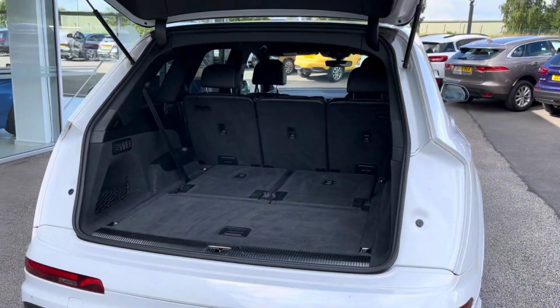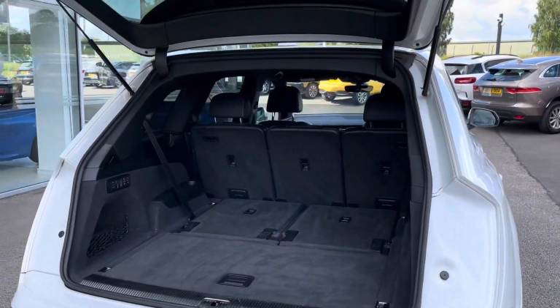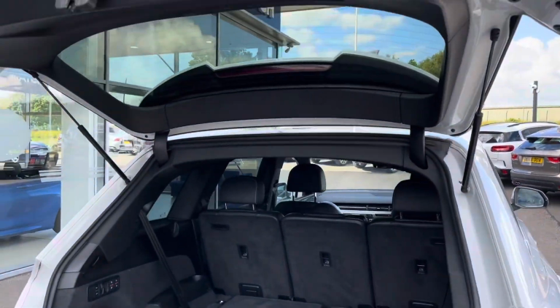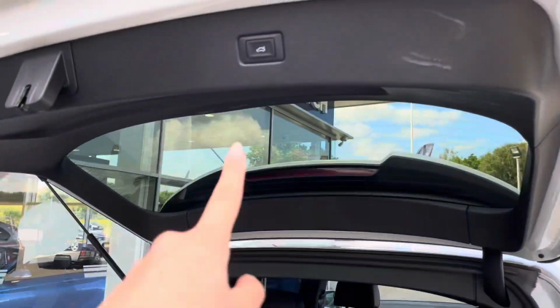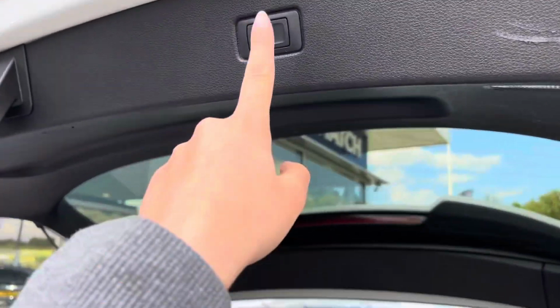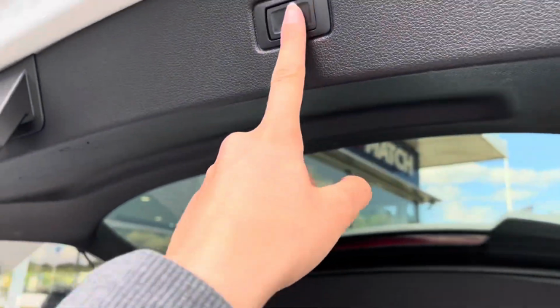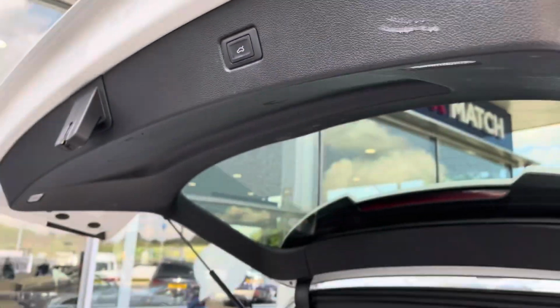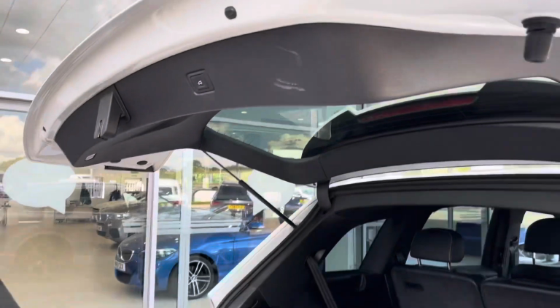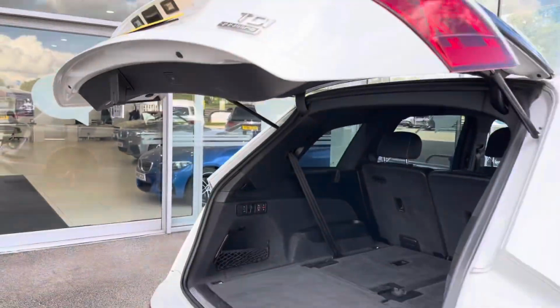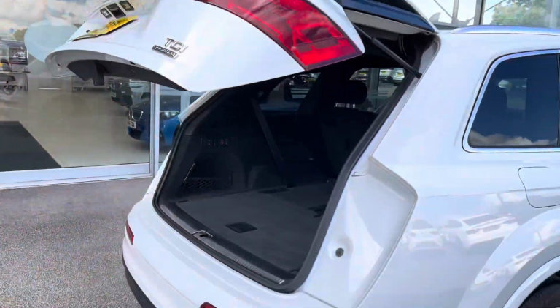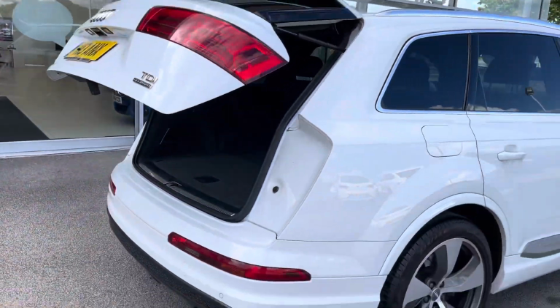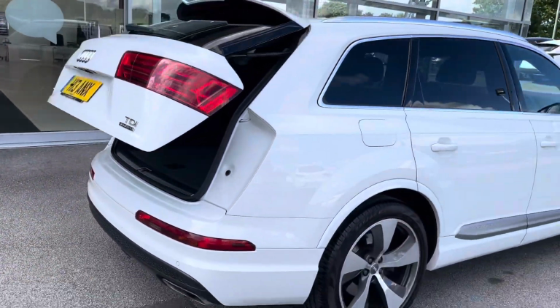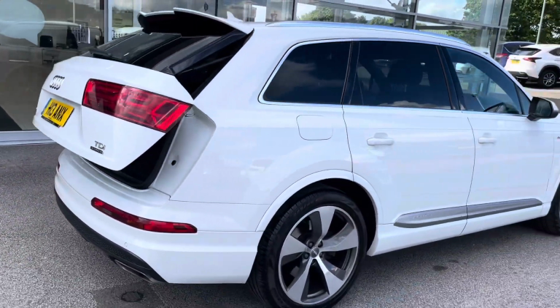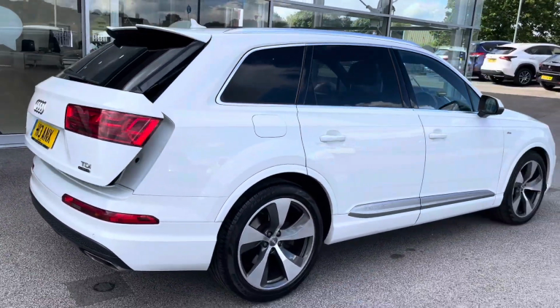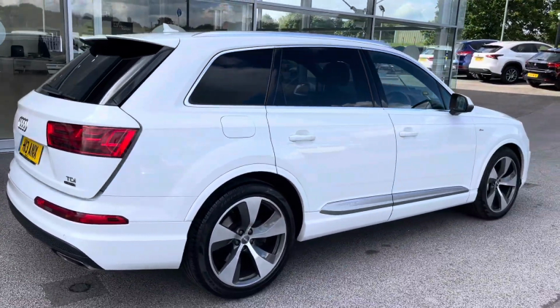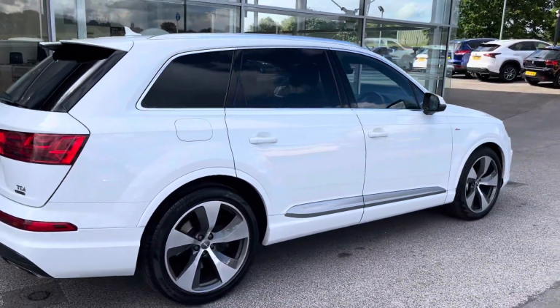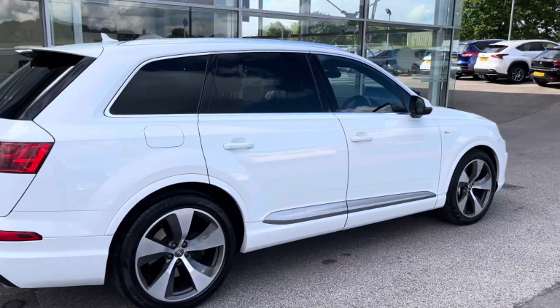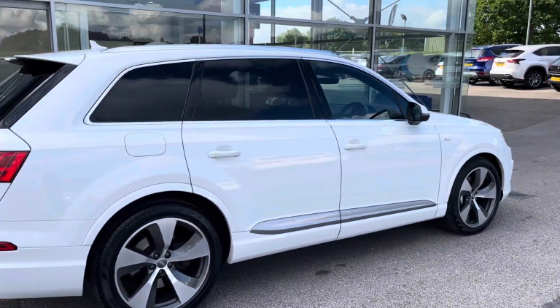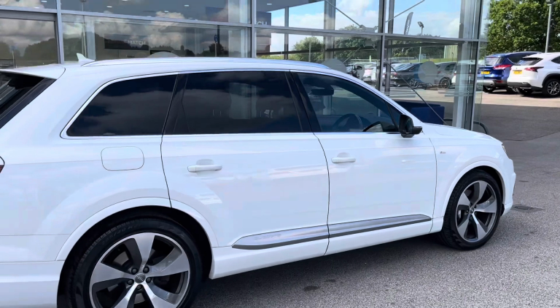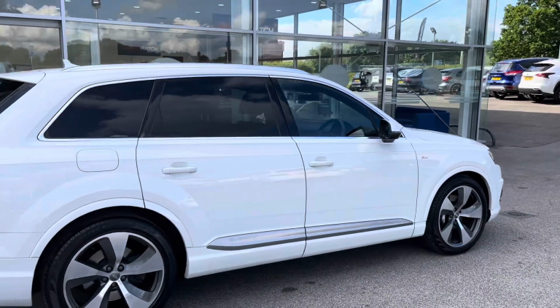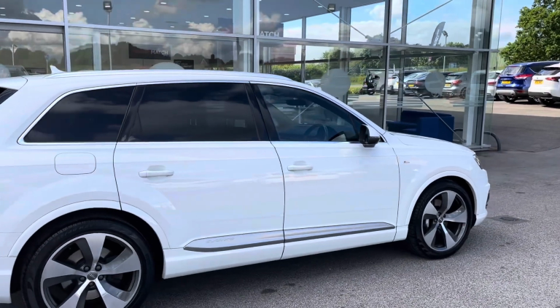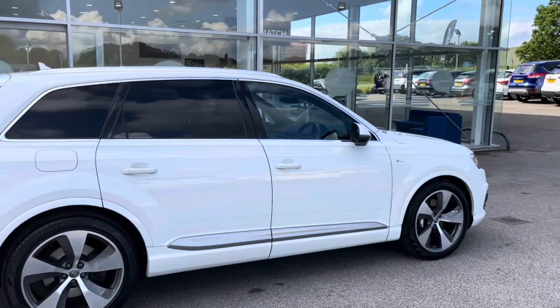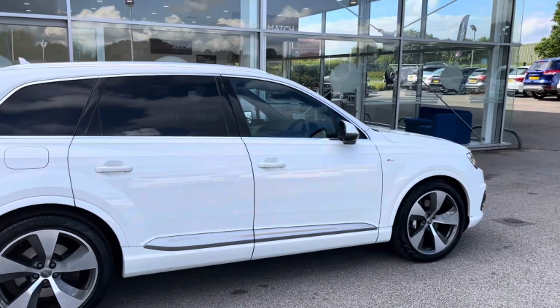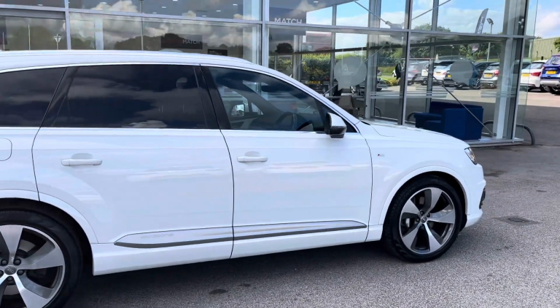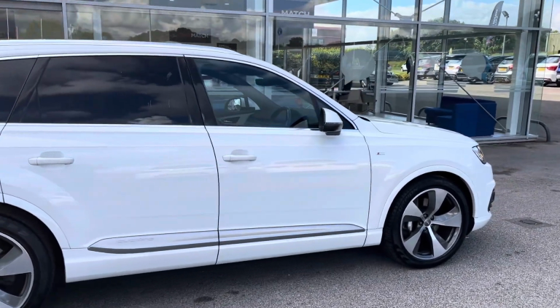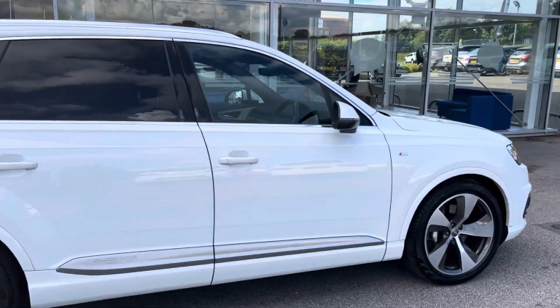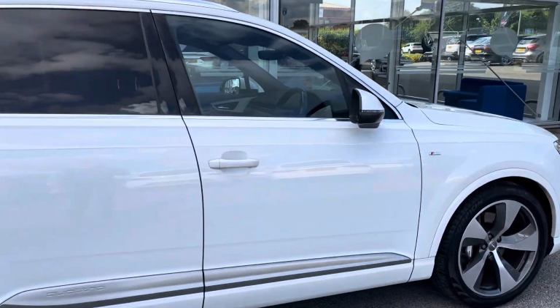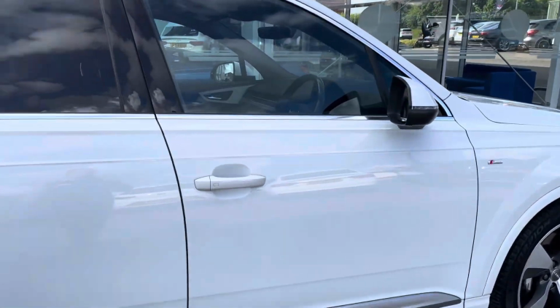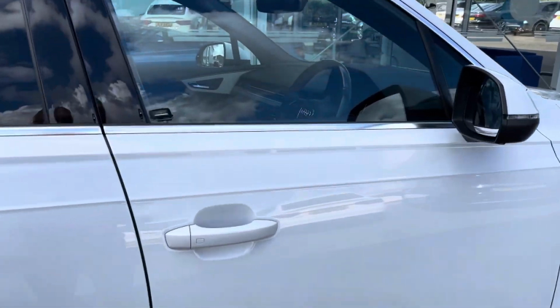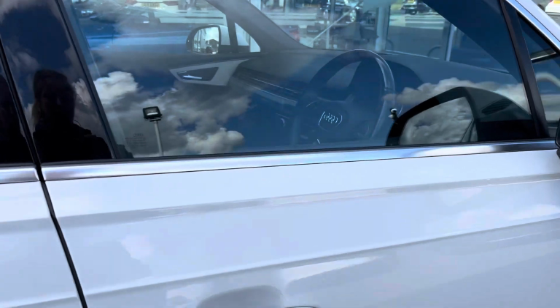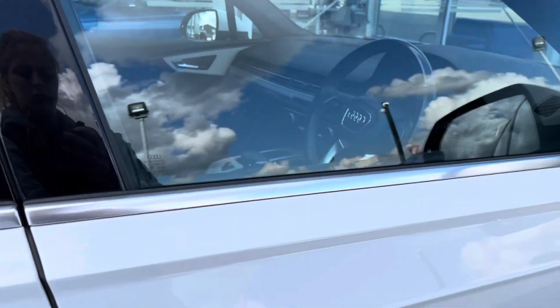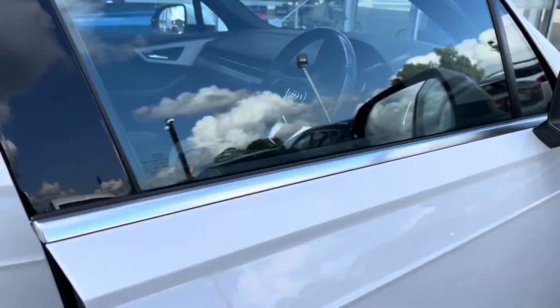To close the boot, you simply press the button. You also have roof rails to further expand your storage, perhaps if you are travelling a long way and you have all your passengers in the car.